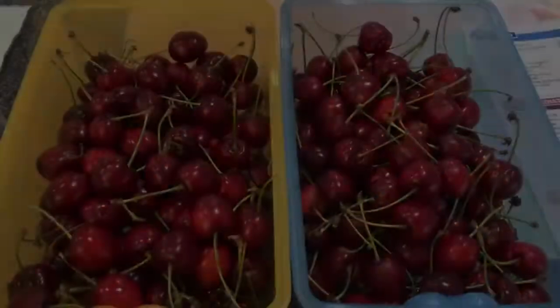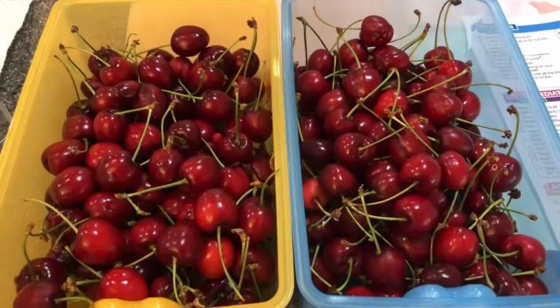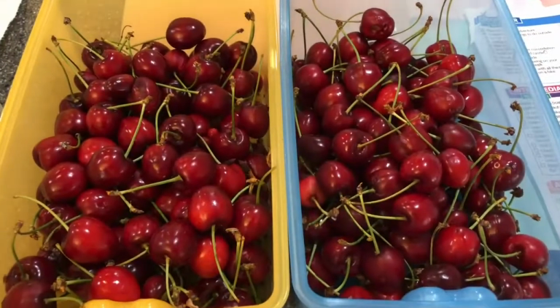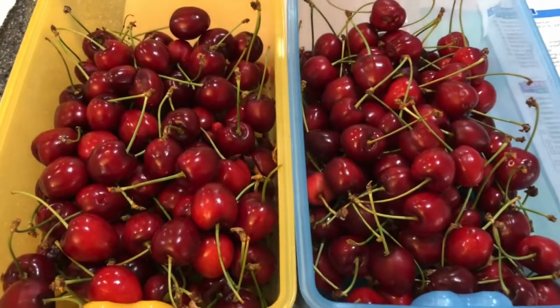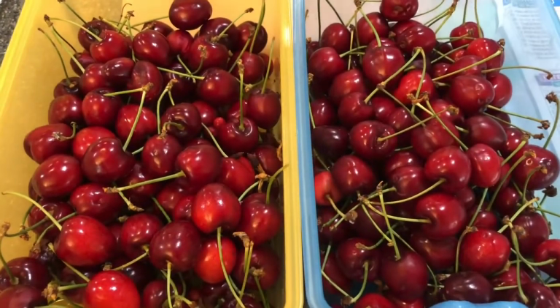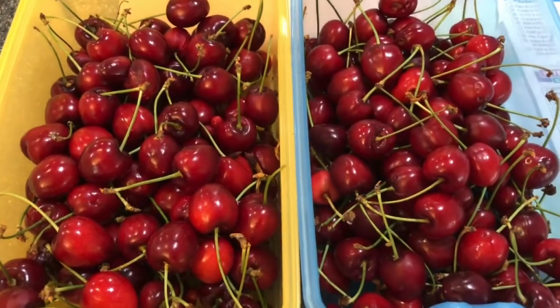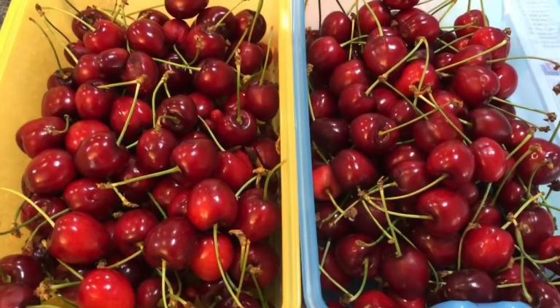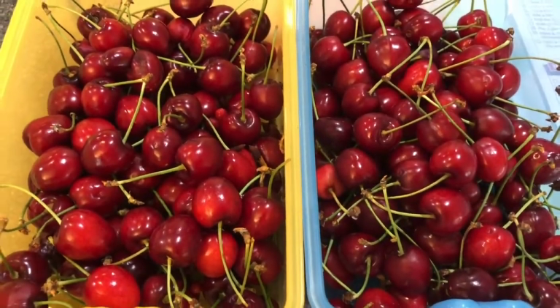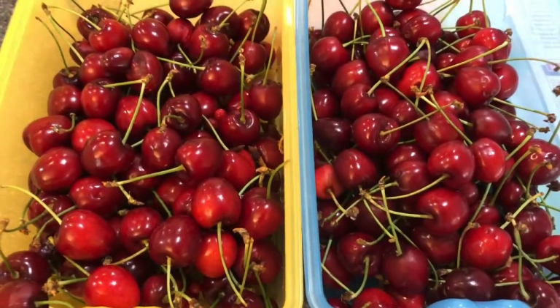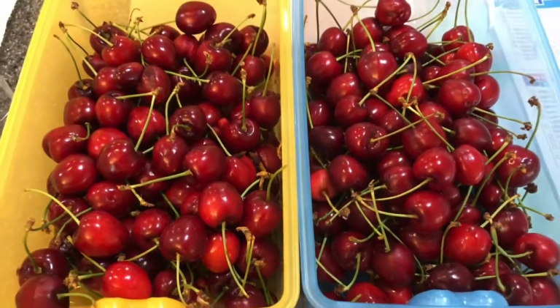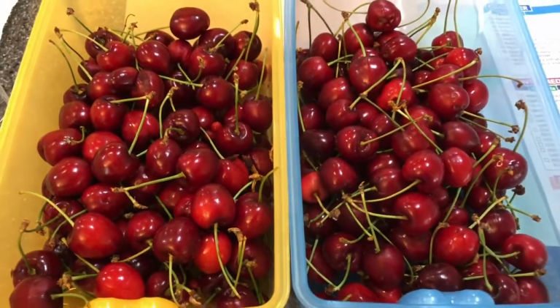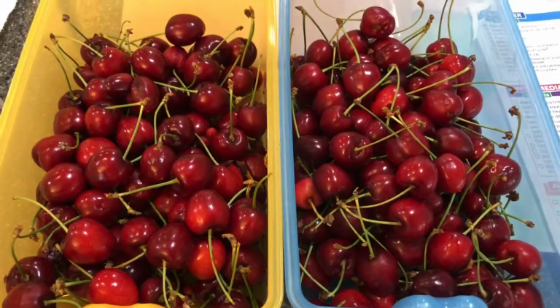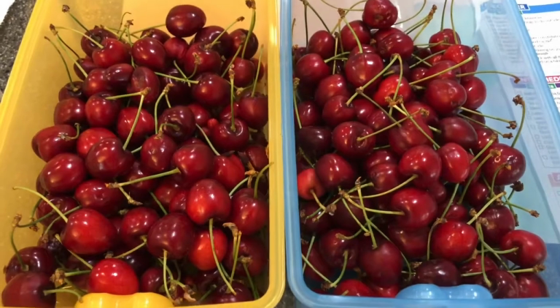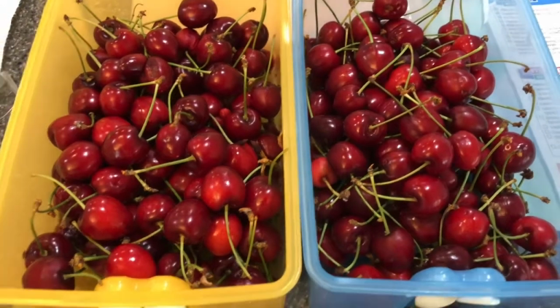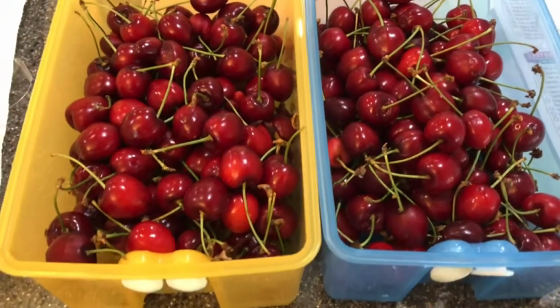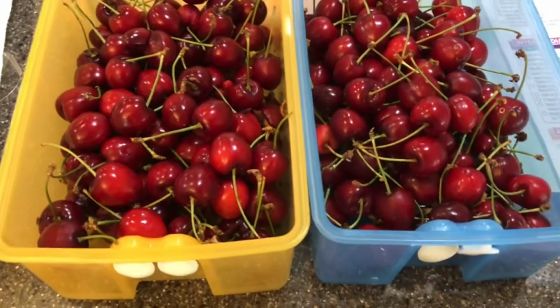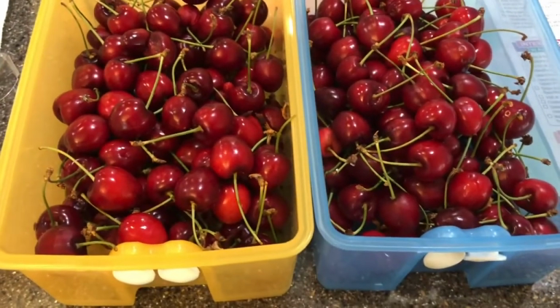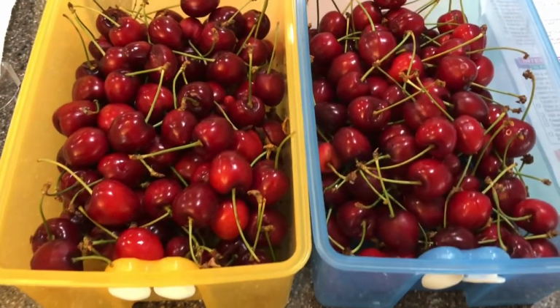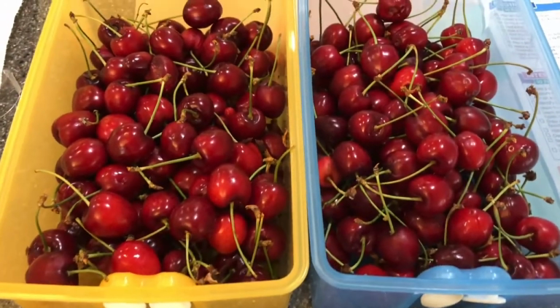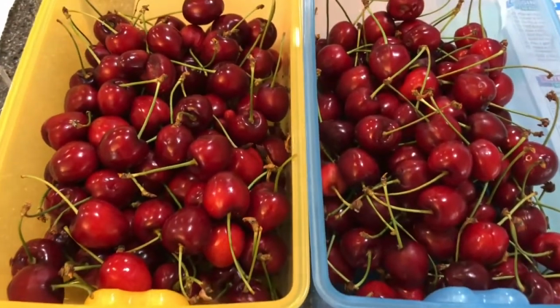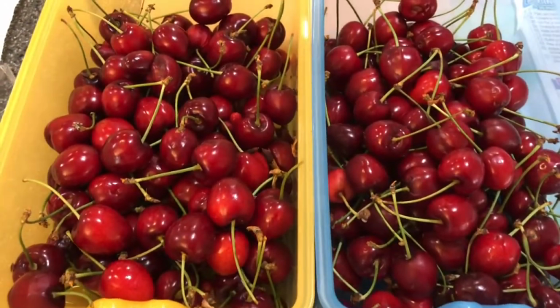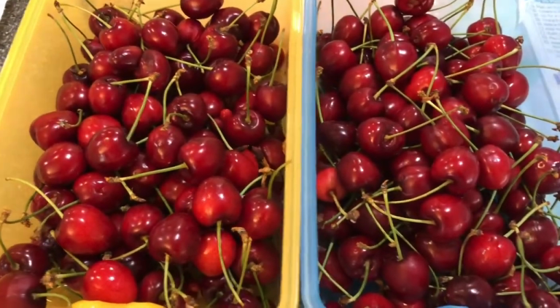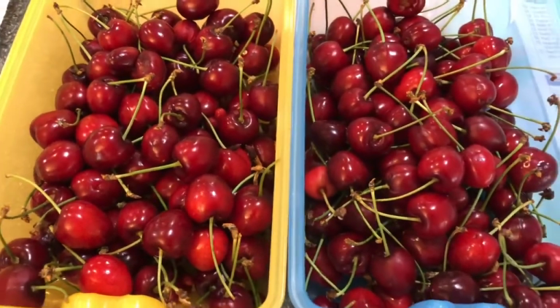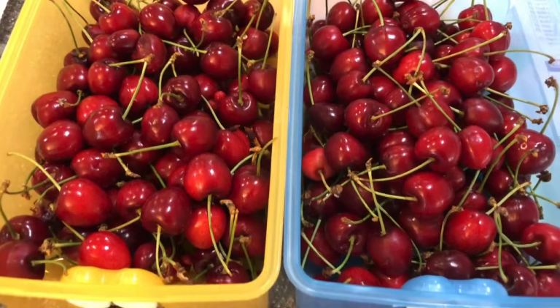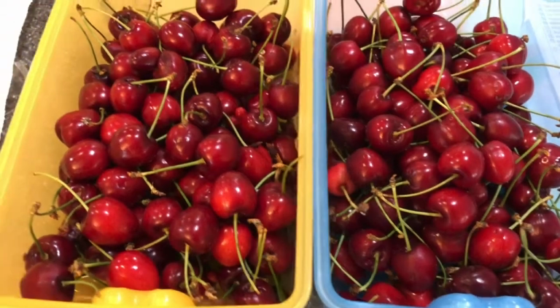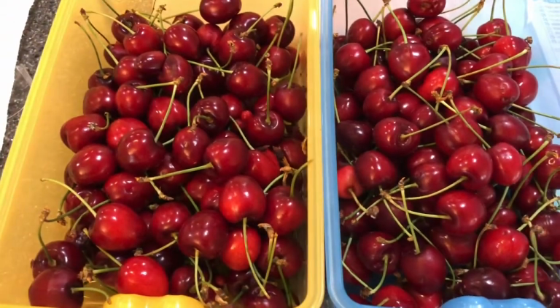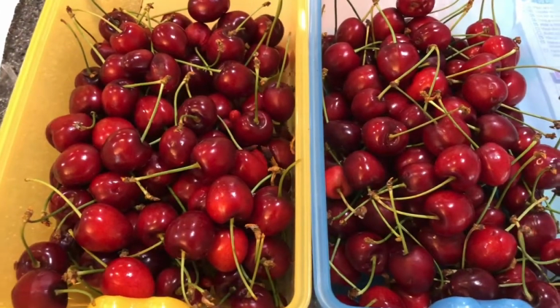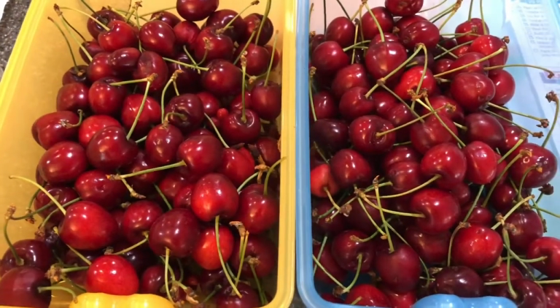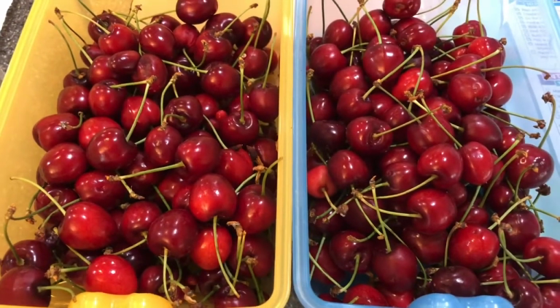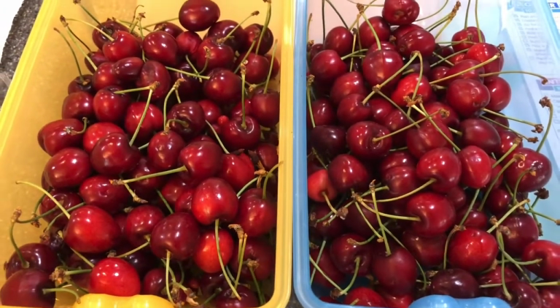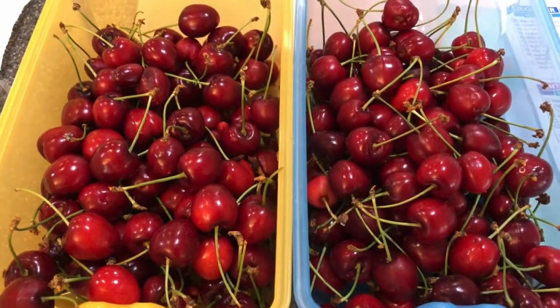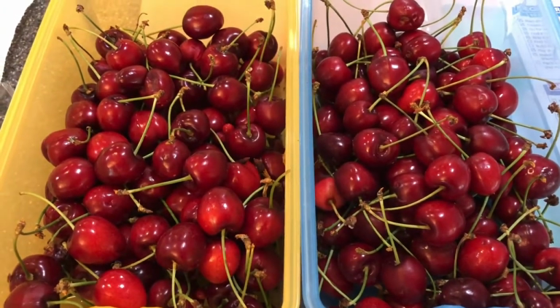You may ask what happened with the cherries. Well, this is what happened. The birds started eating them even with the netting, so we had to pick them all a little prematurely, but they will go nicely in a cobbler or a crisp and it'll be great.